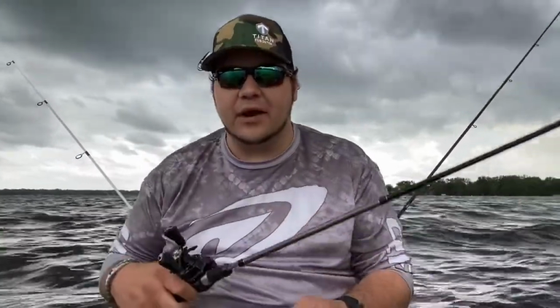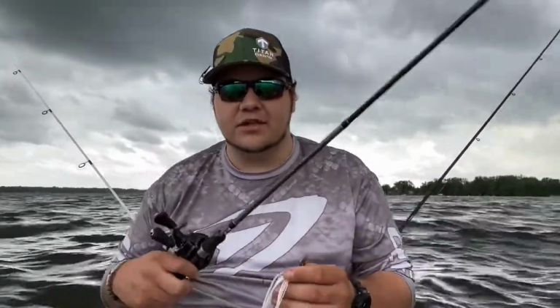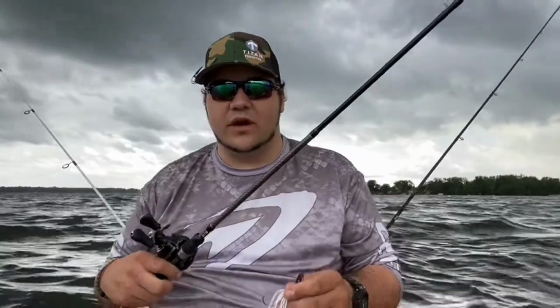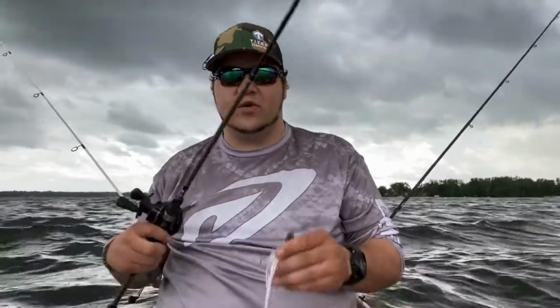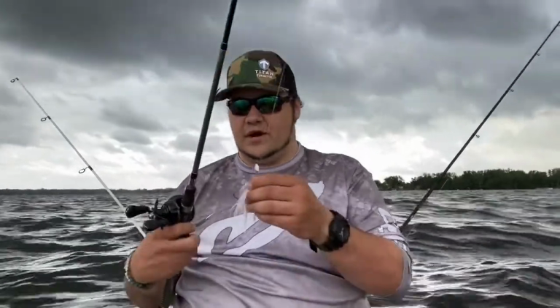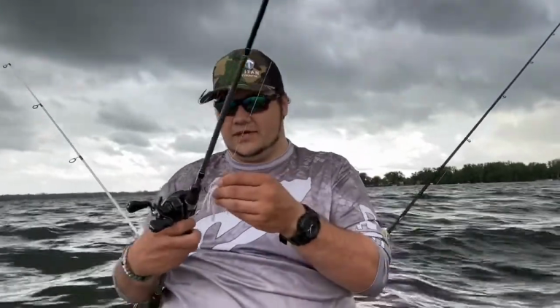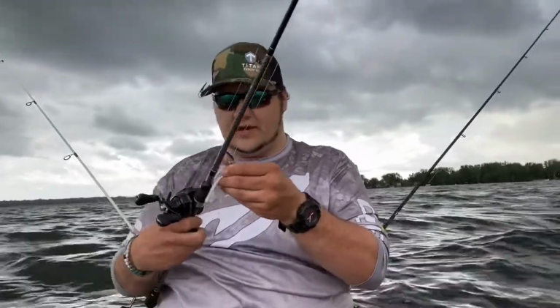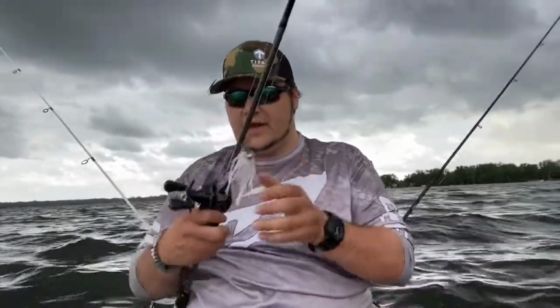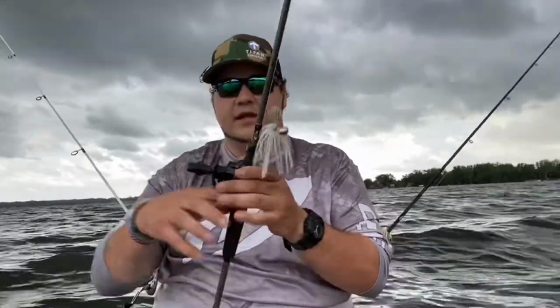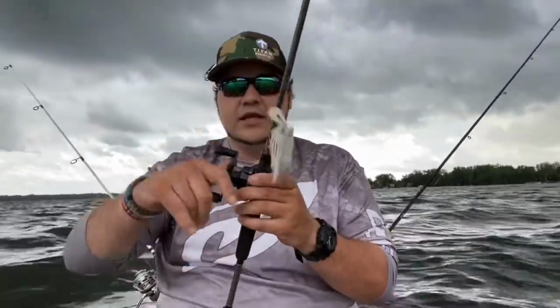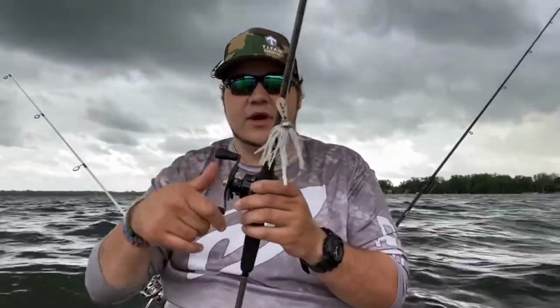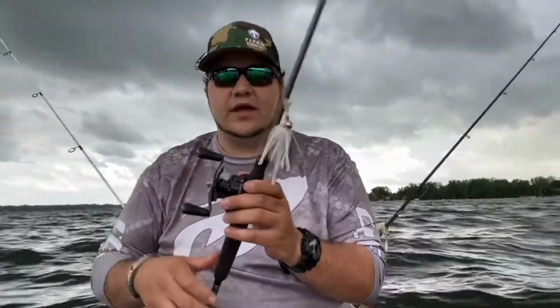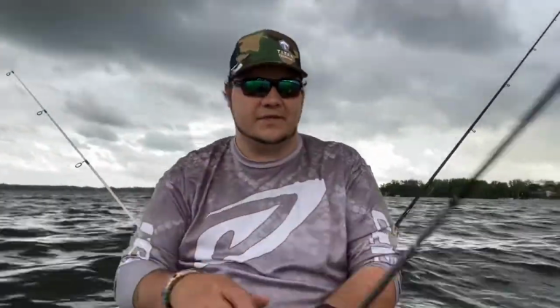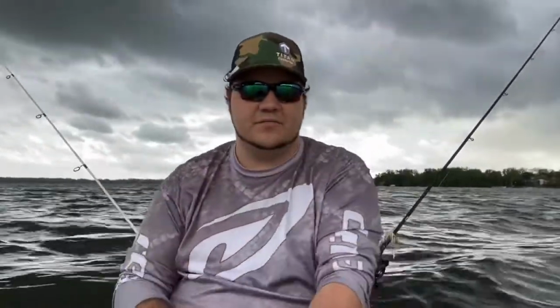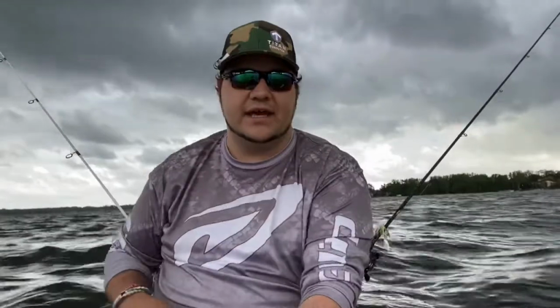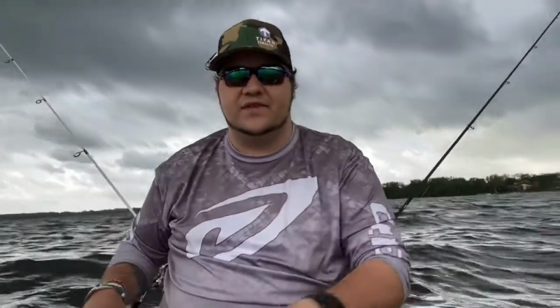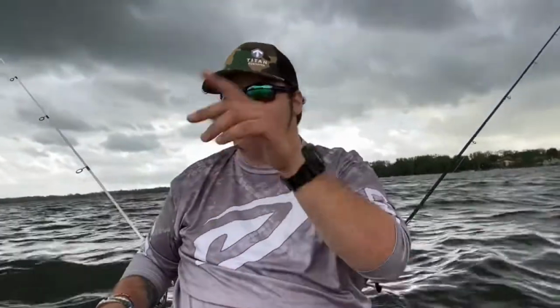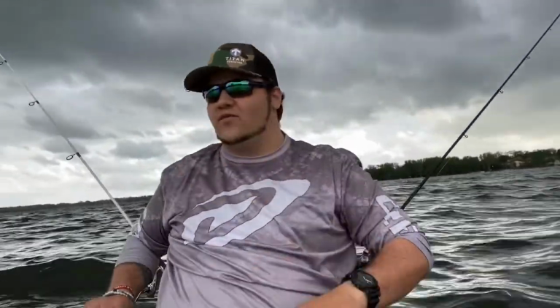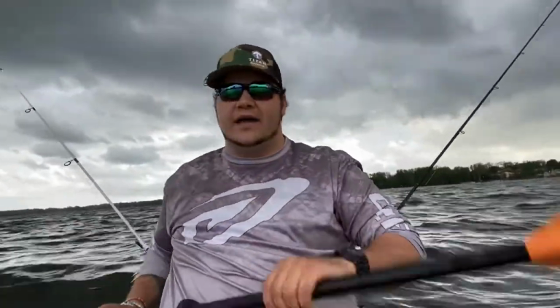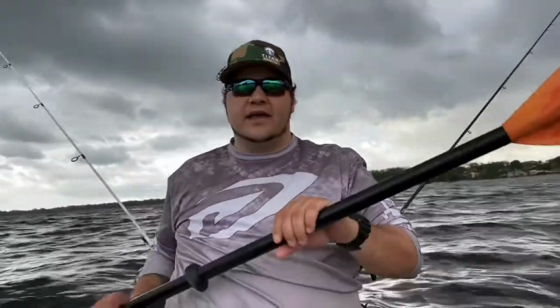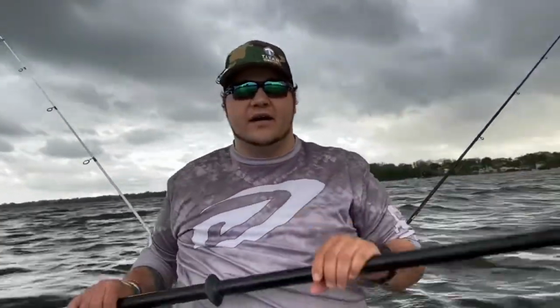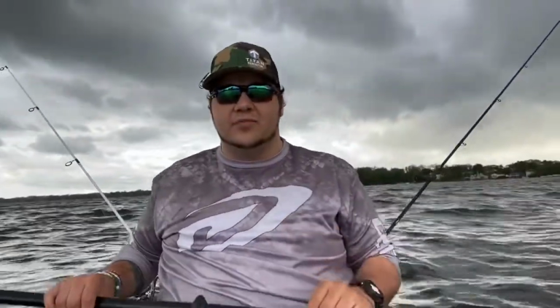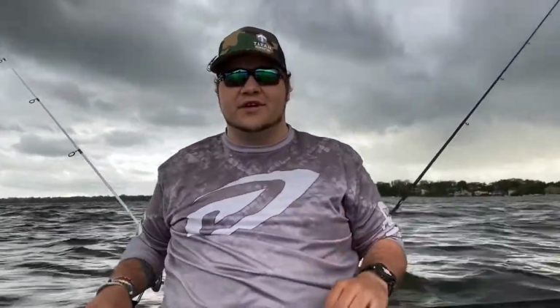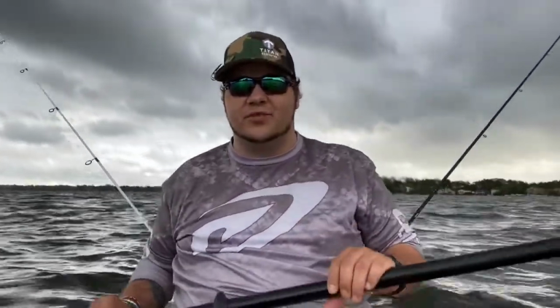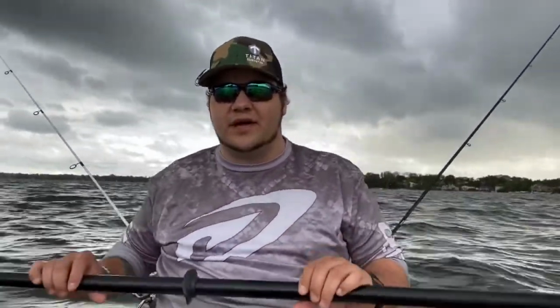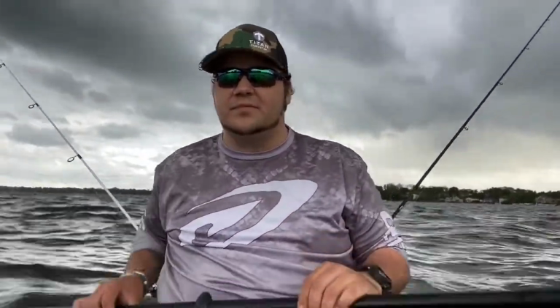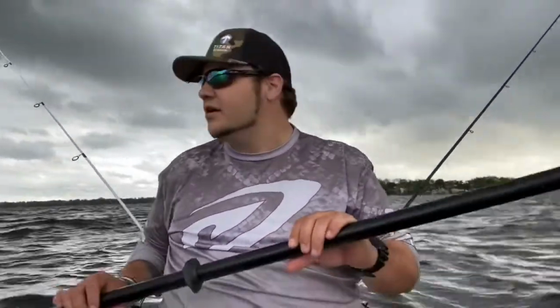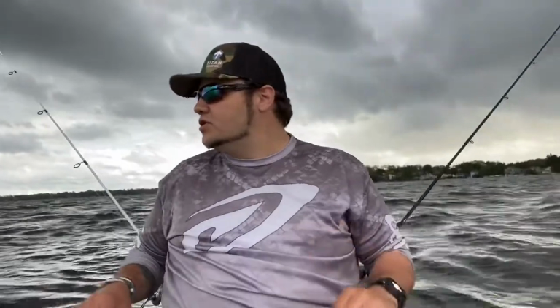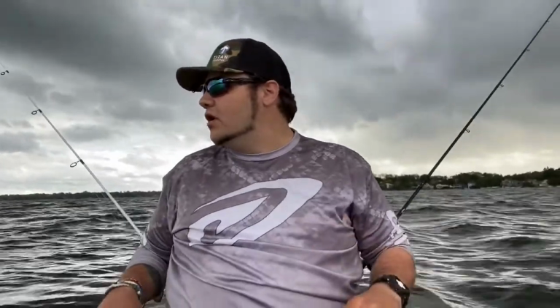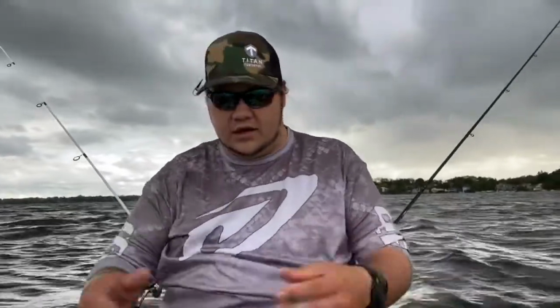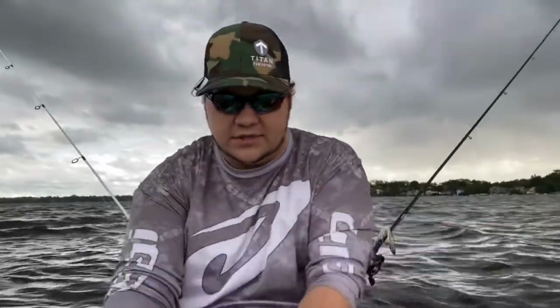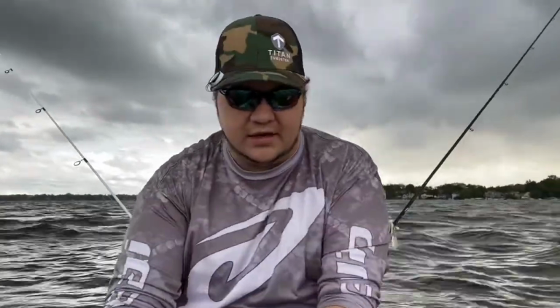Twenty minutes later - alright everyone, I probably should have looked at the weather before we came out here because we're now getting rained on. So I'm gonna go ahead and wrap this up. We didn't catch any fish - Taylor did have one on but ended up losing it right there at the boat. It kind of jumped on her.